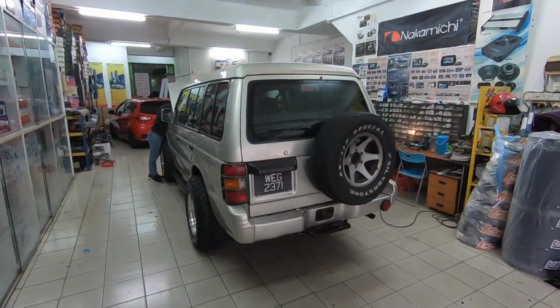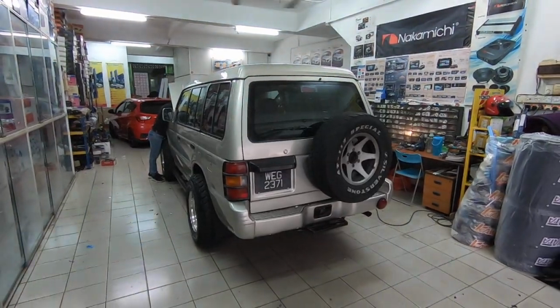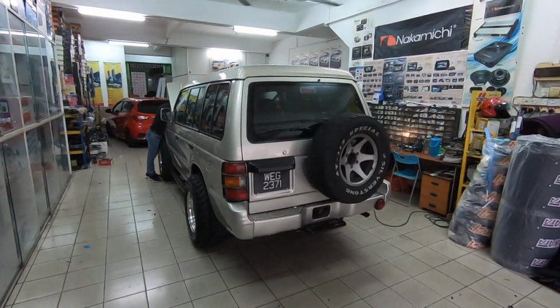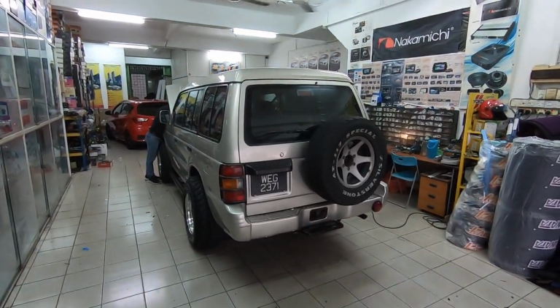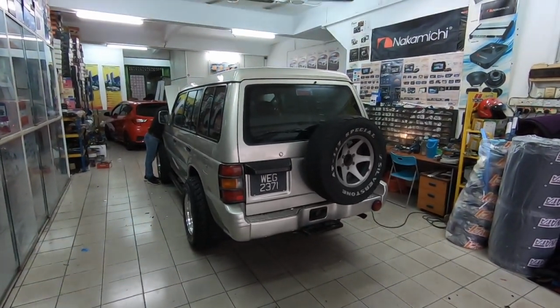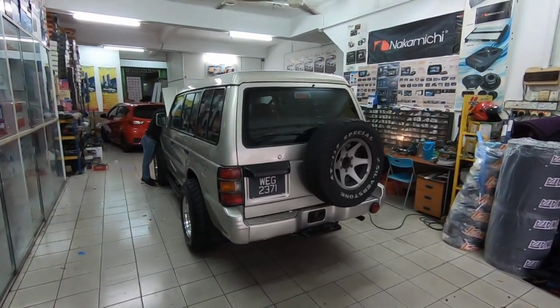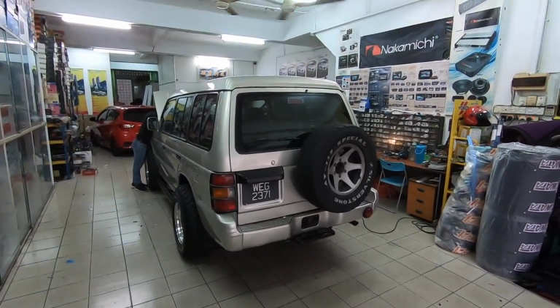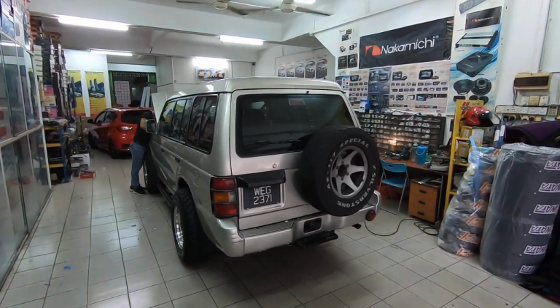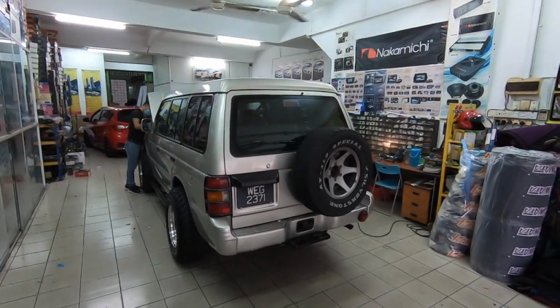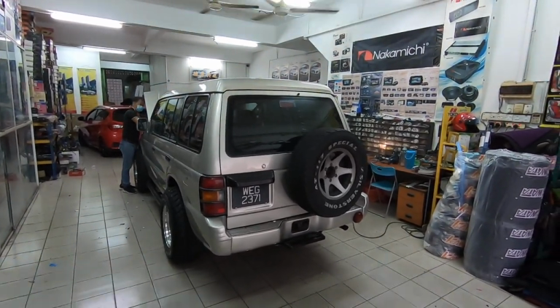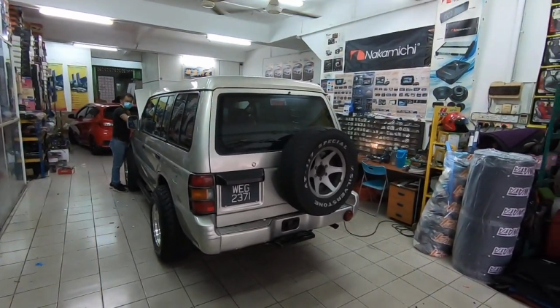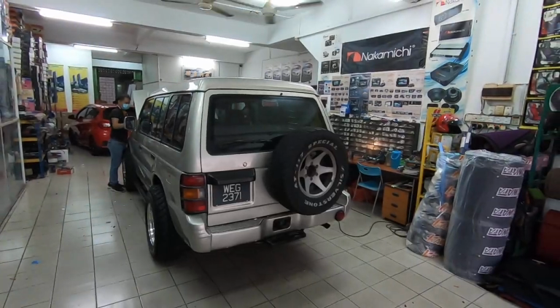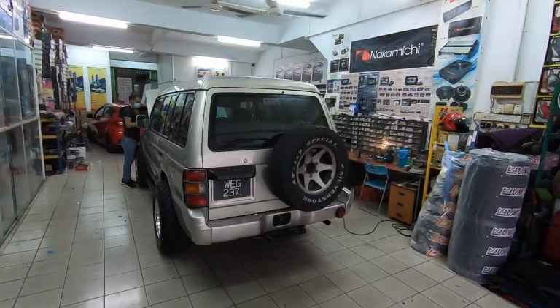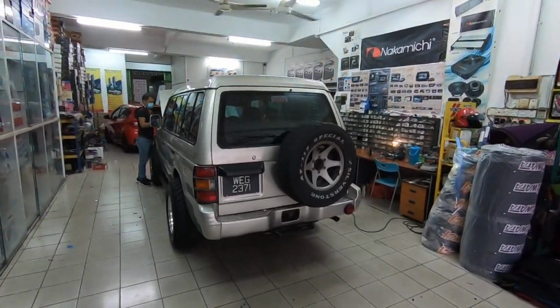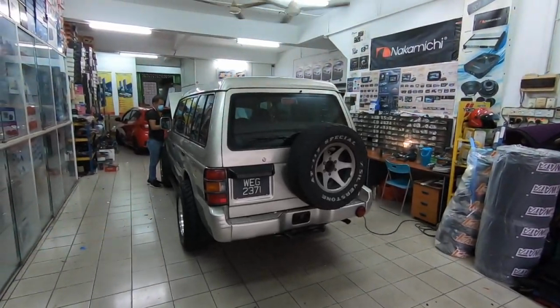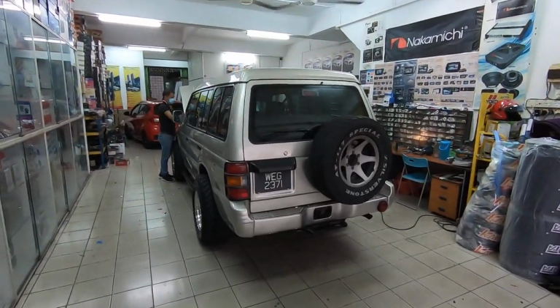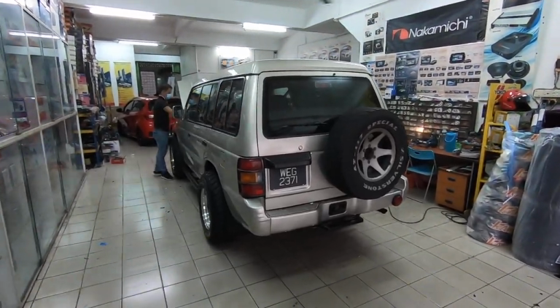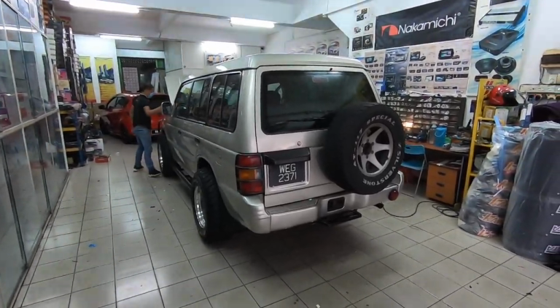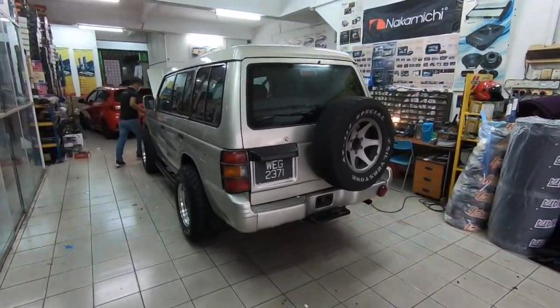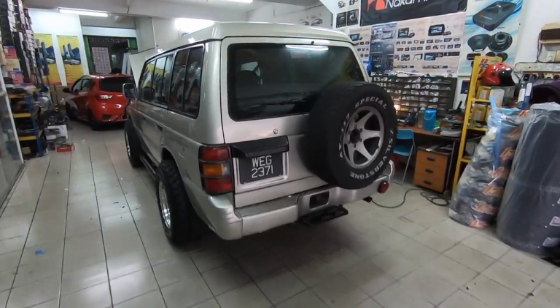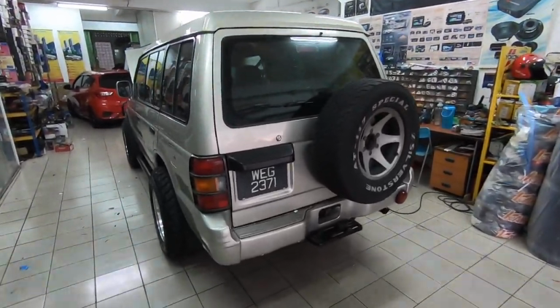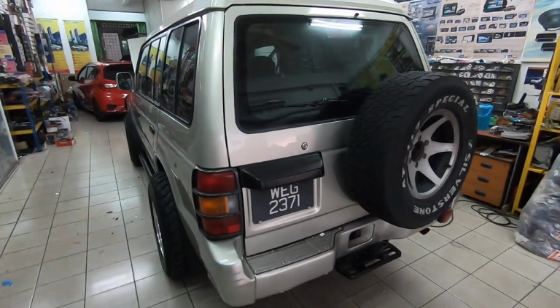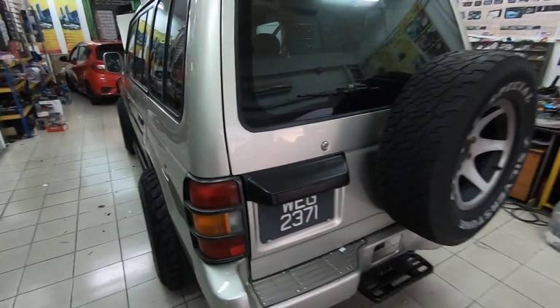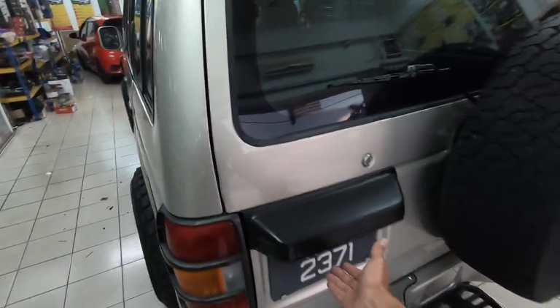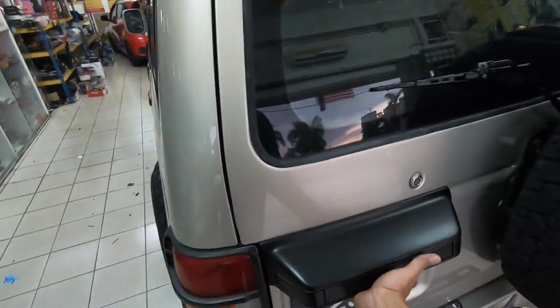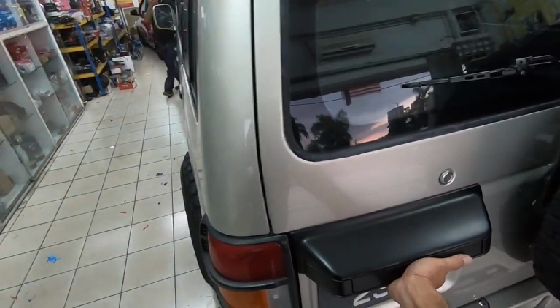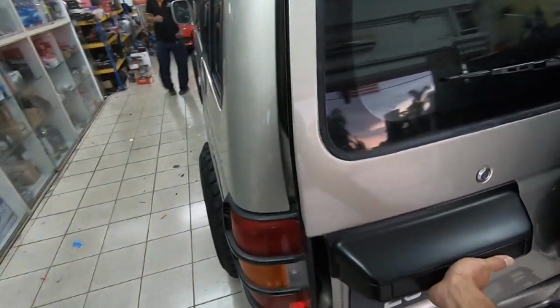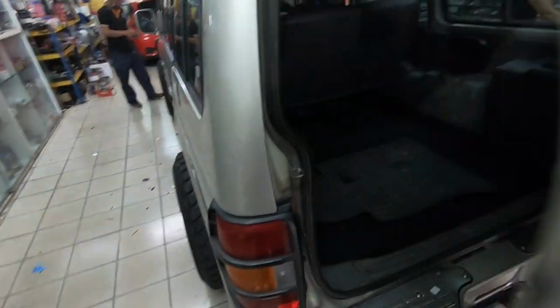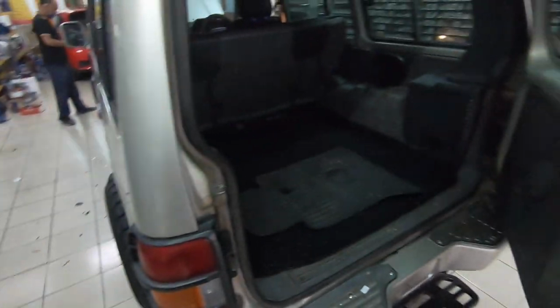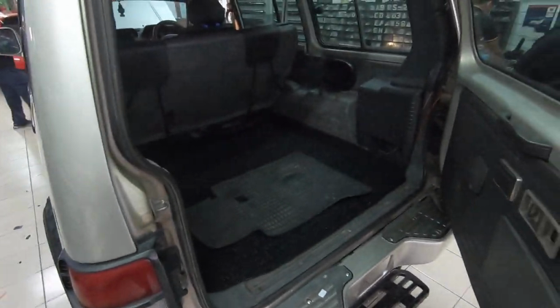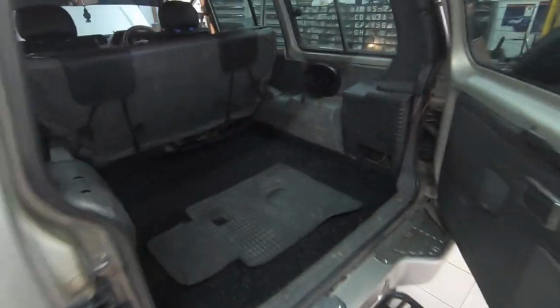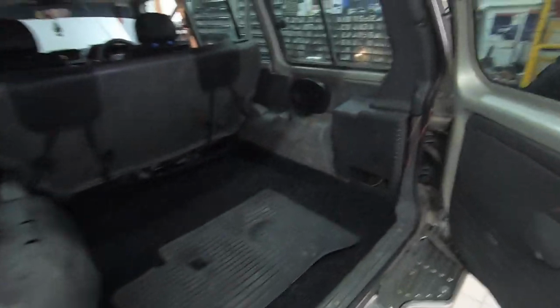Howdy folks, I'm back again at ProCast Tinted and Car Tinting and Accessories in Kelana Jaya SS5. As you can see the Pajero is inside here, and one of the things I got done was something similar to what I did with the other car recently.